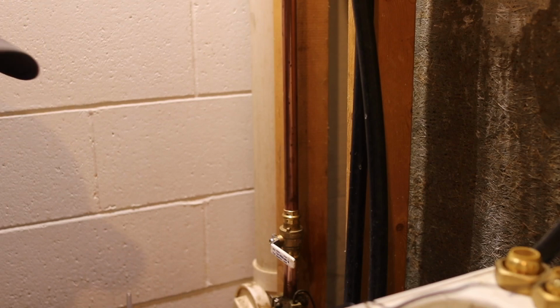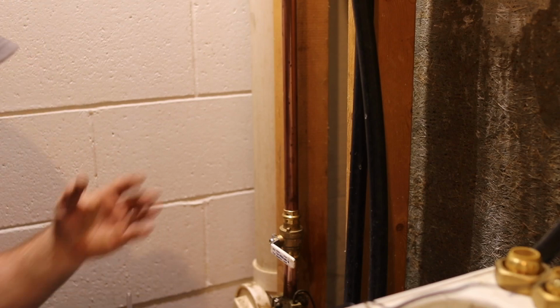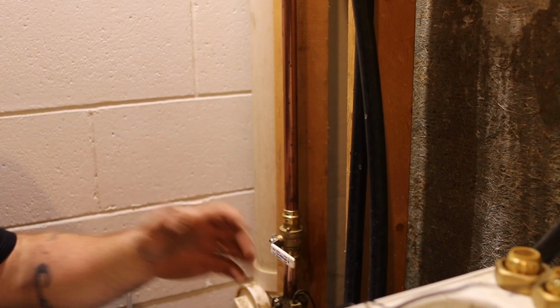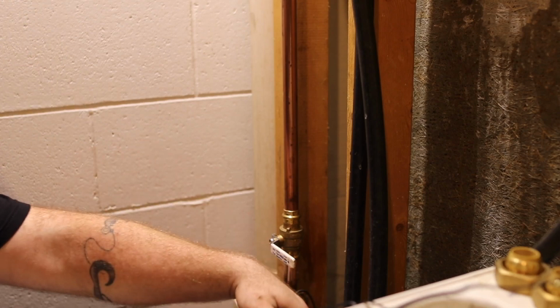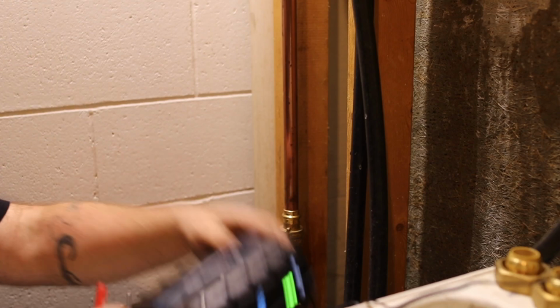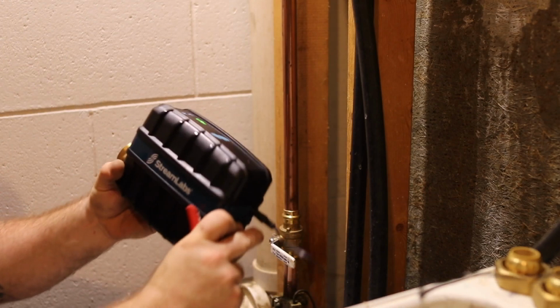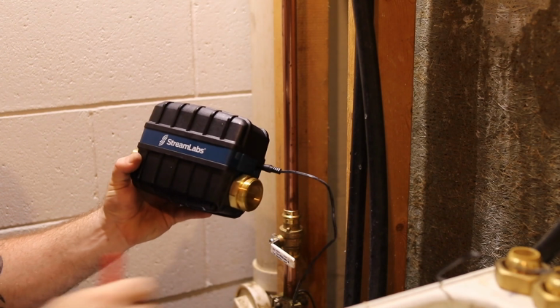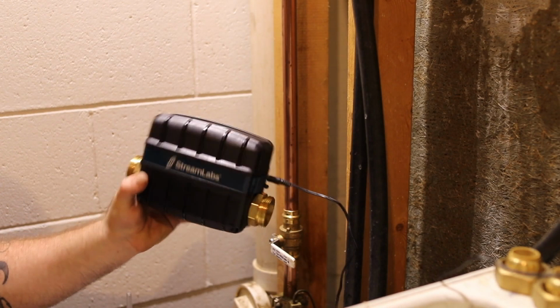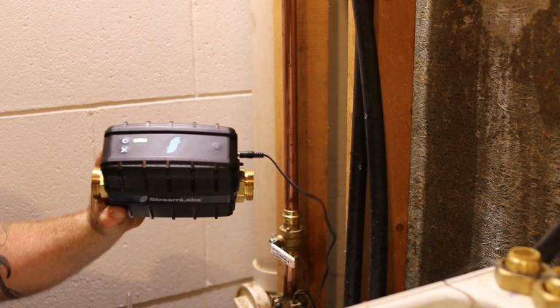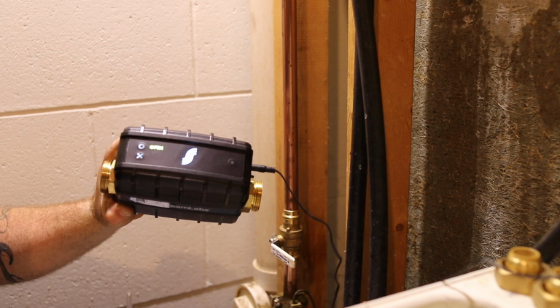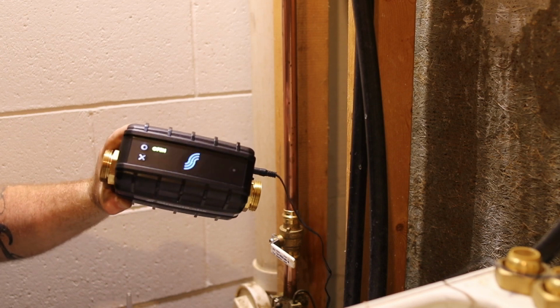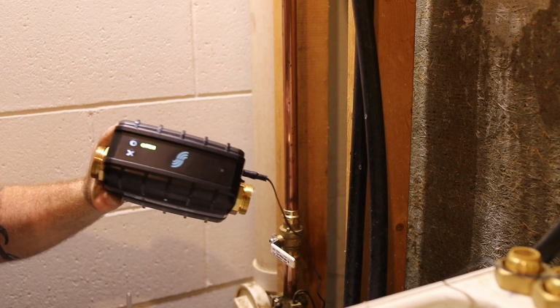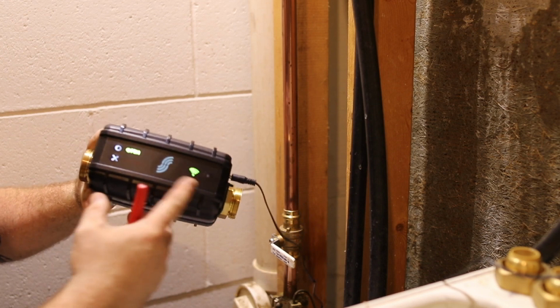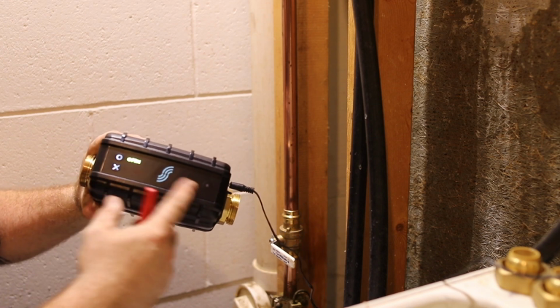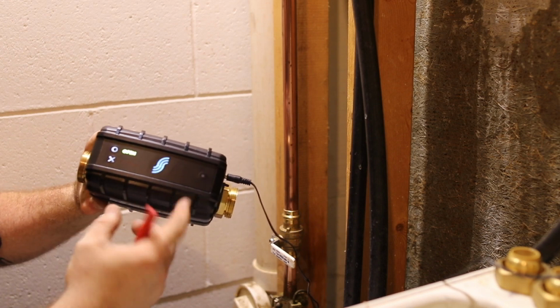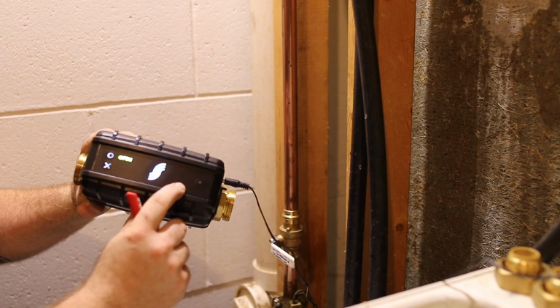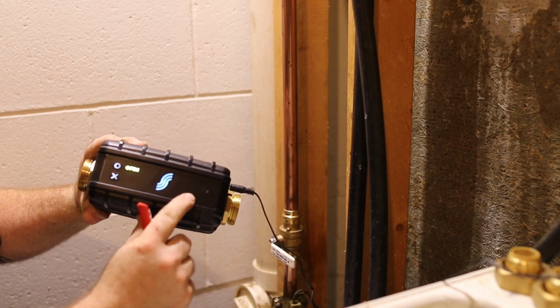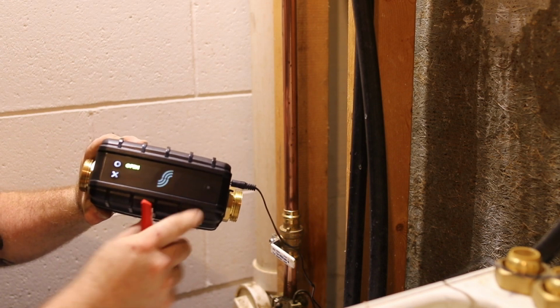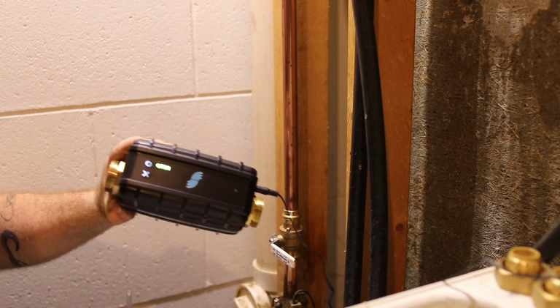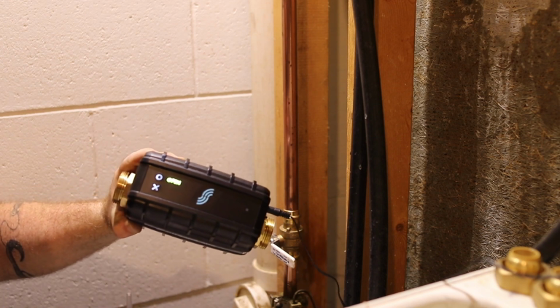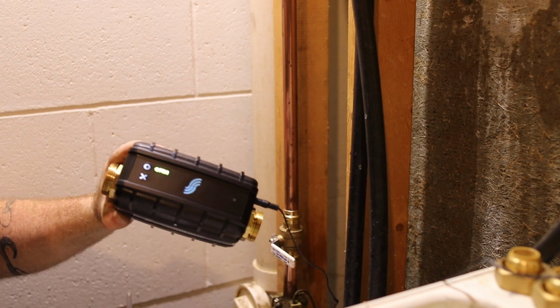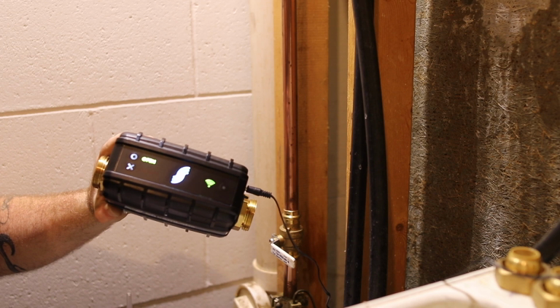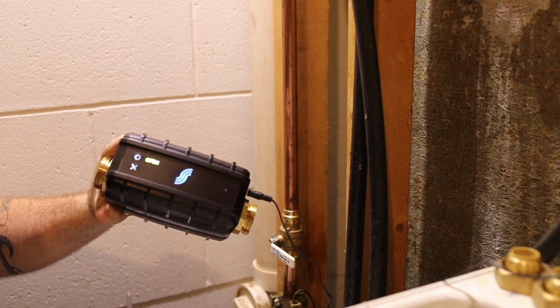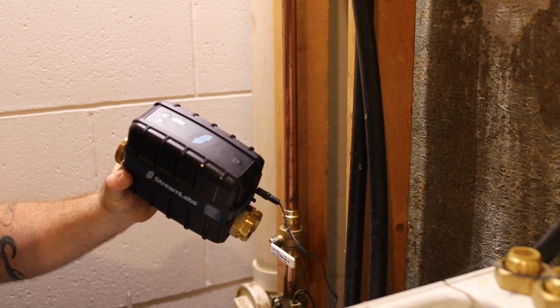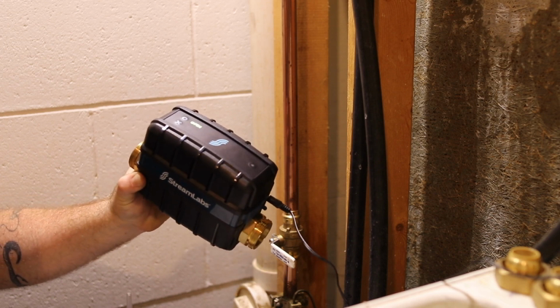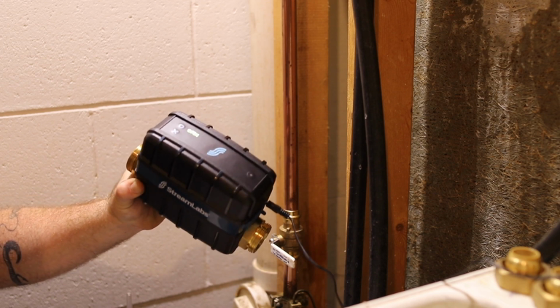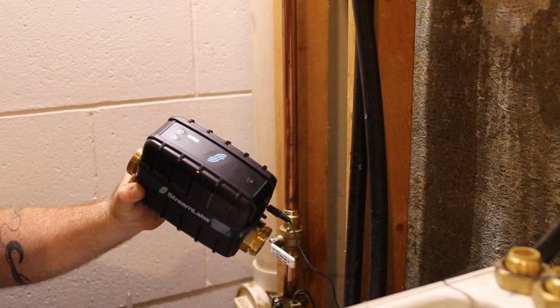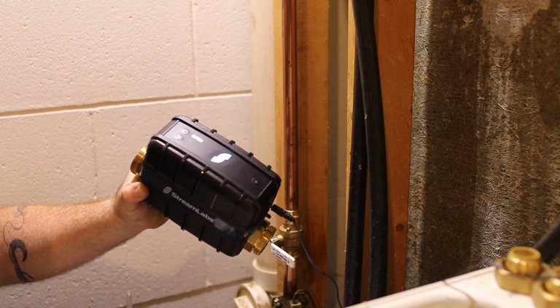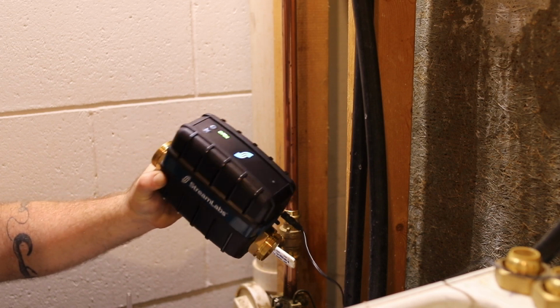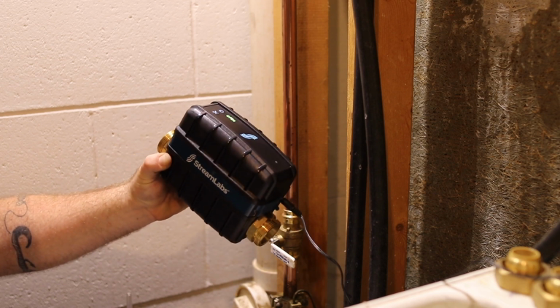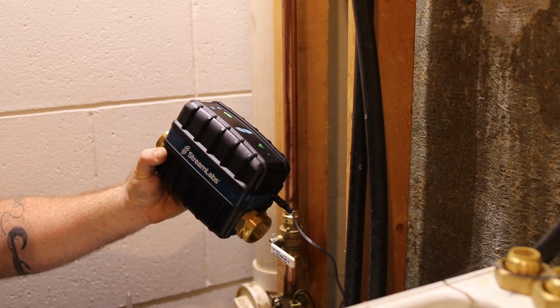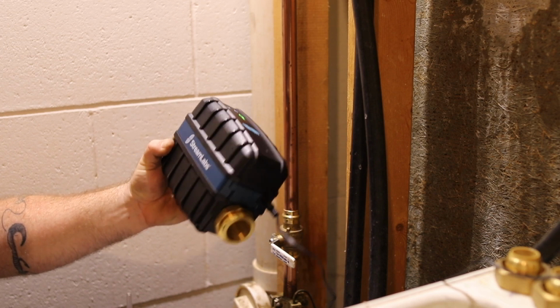Today we're going to install the Streamlabs water control. As you can see it's powered up and it's actually already connected to the Wi-Fi. That's the first step you take when installing one of these devices.